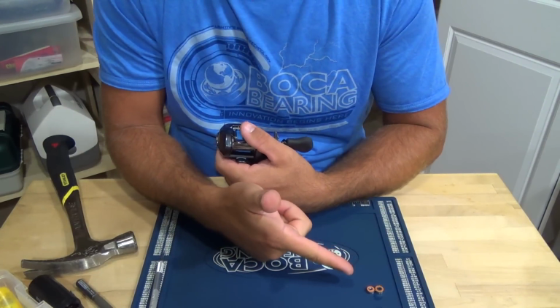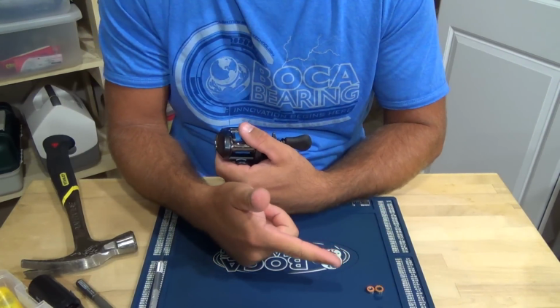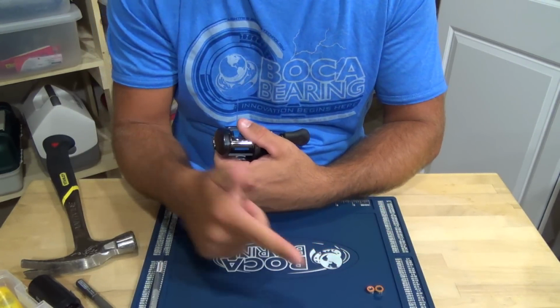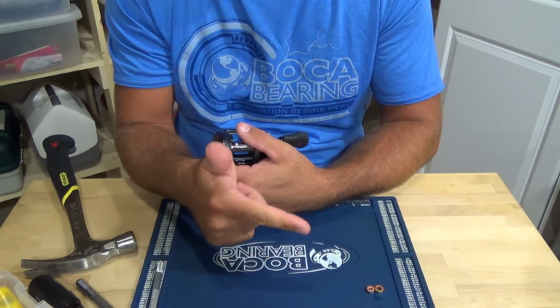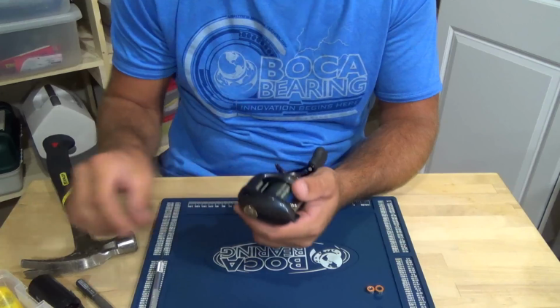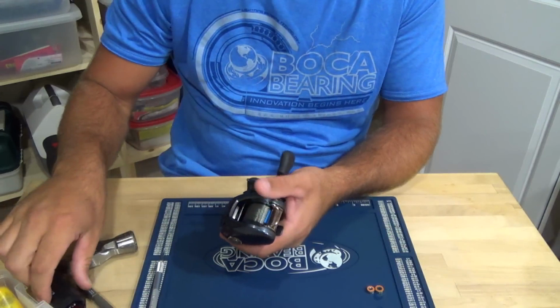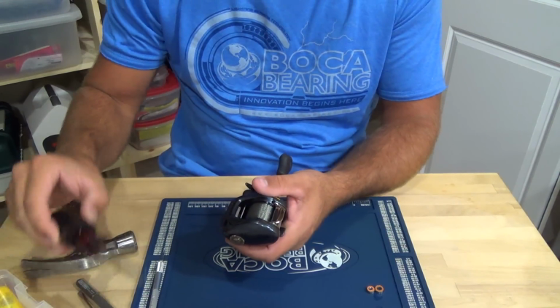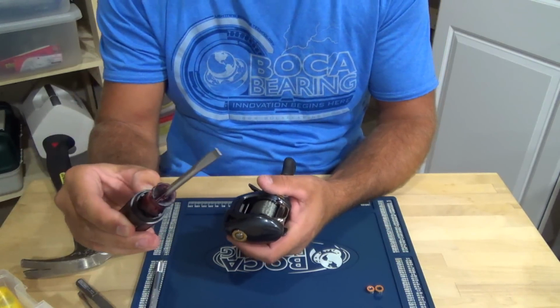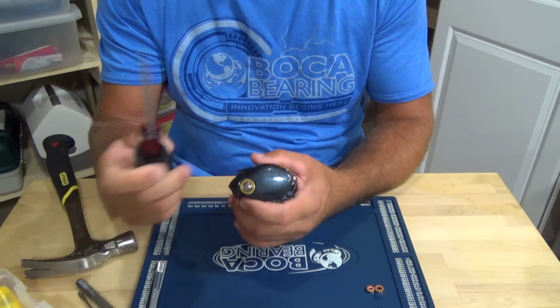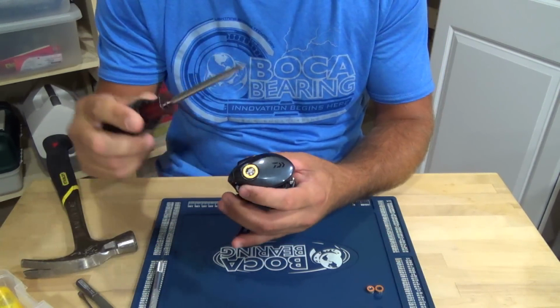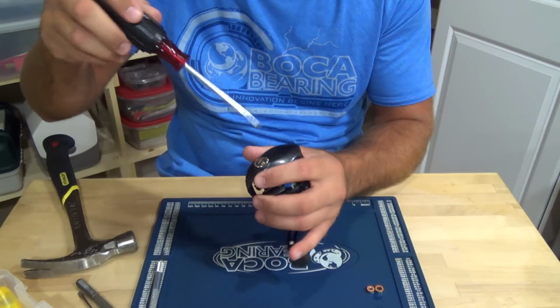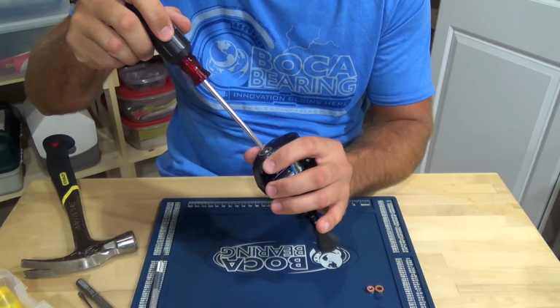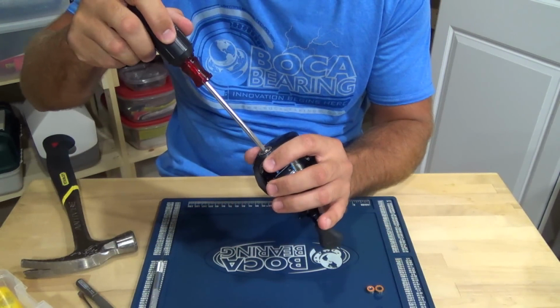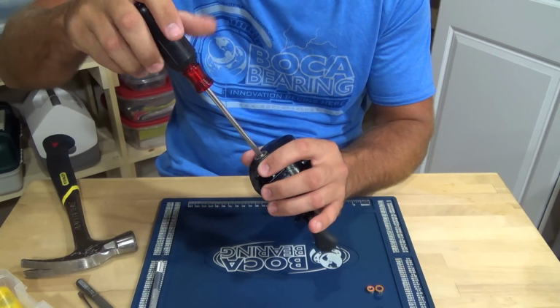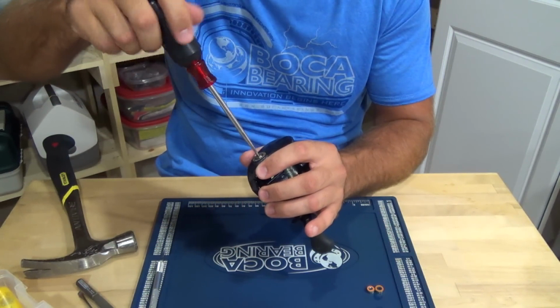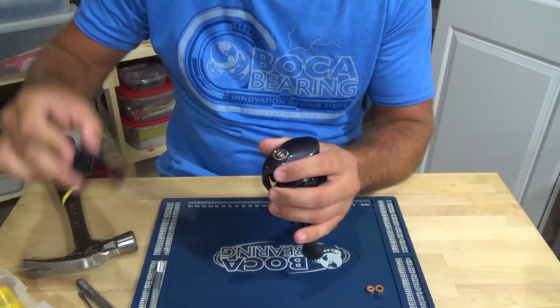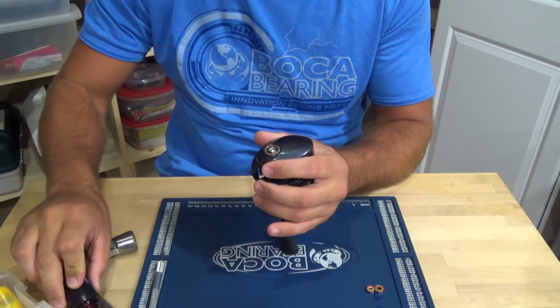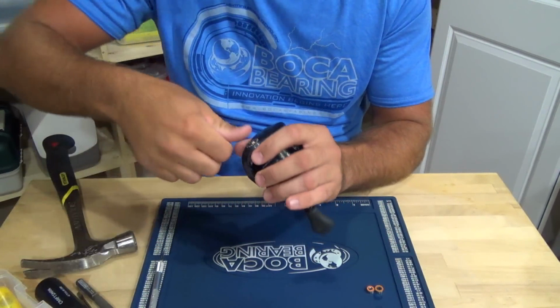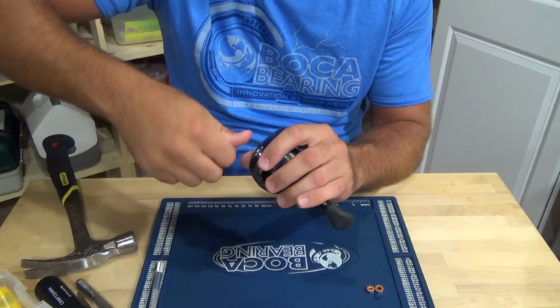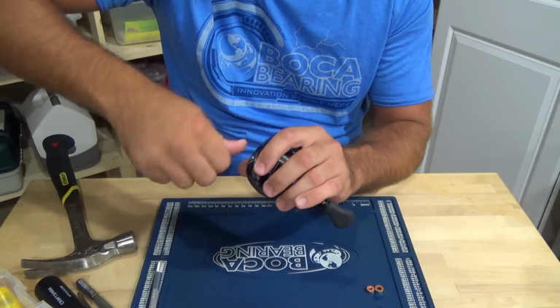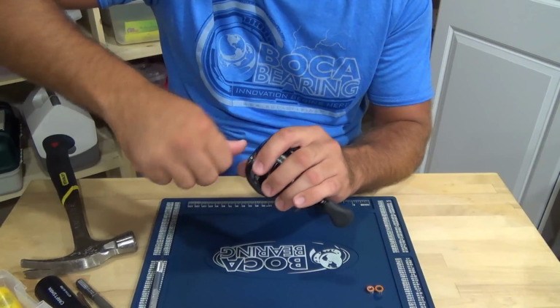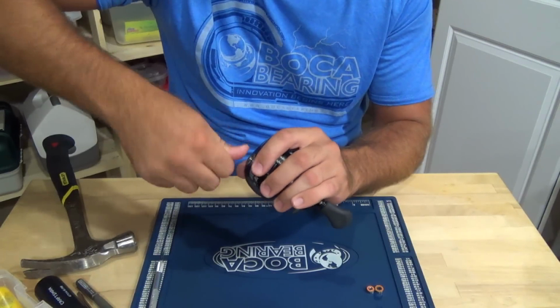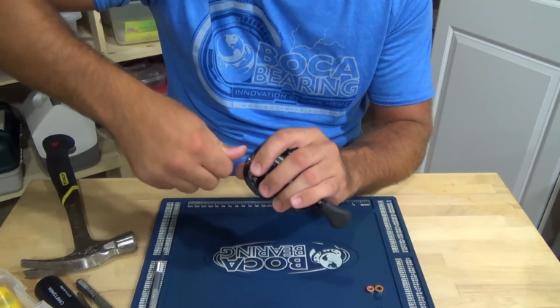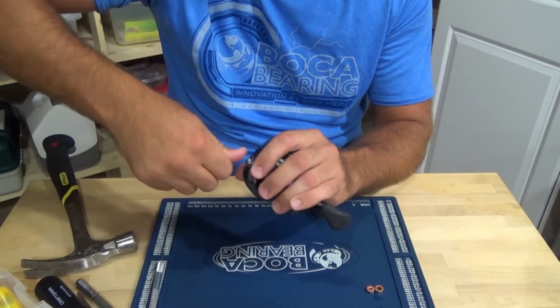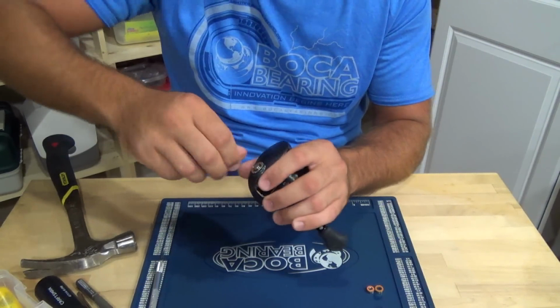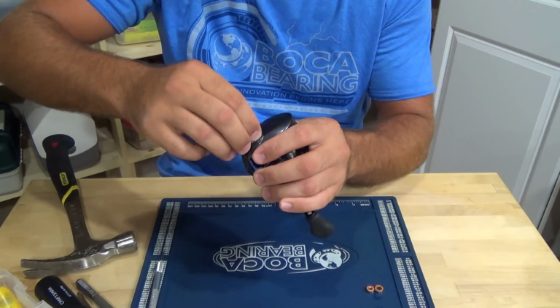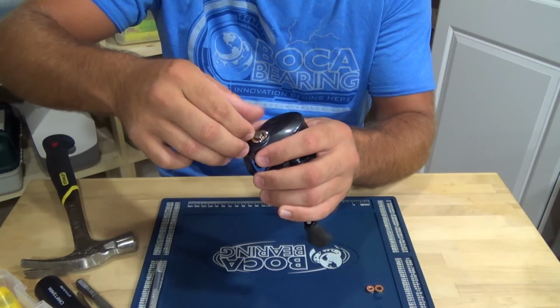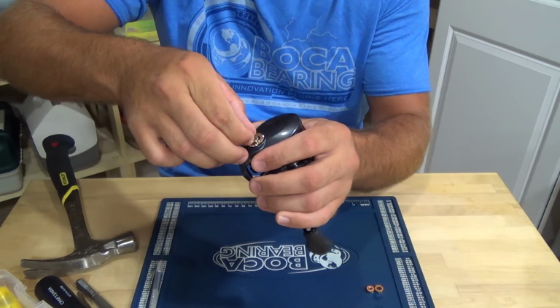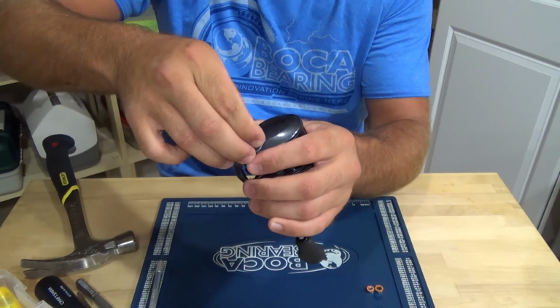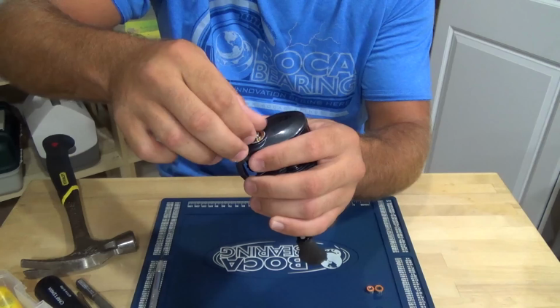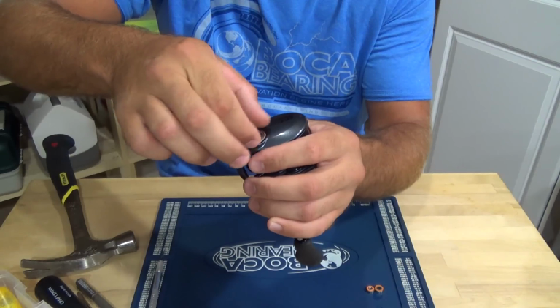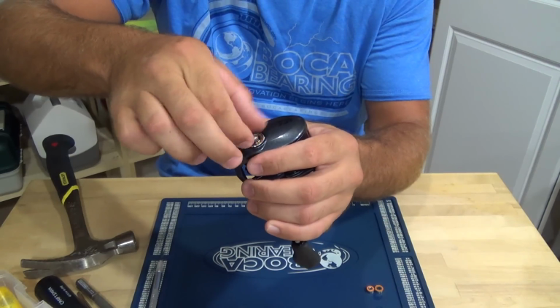We're using the orange seals again — I'll put the sizes in the description below. Get yourself a screwdriver, back off that screw on the side cover, just loosen it up. Then you can use your fingers to back it off the rest of the way and it'll pop up.